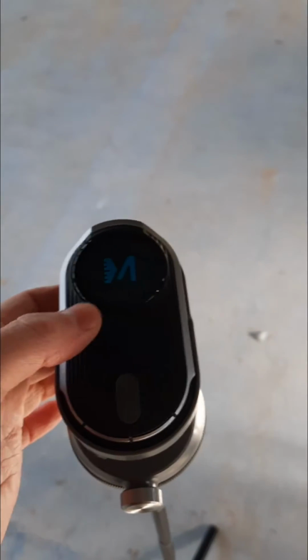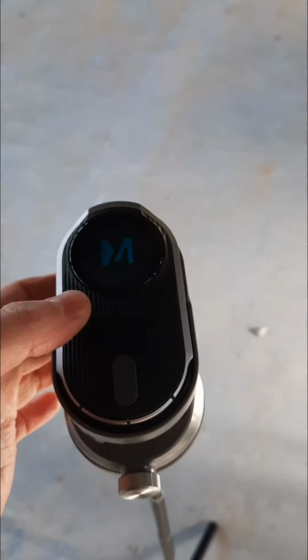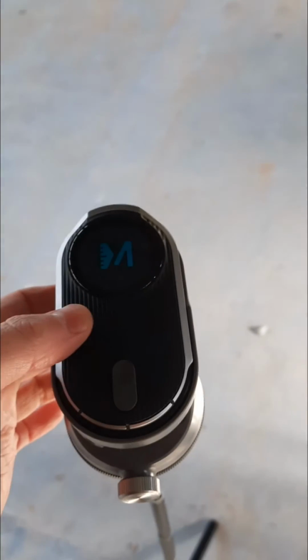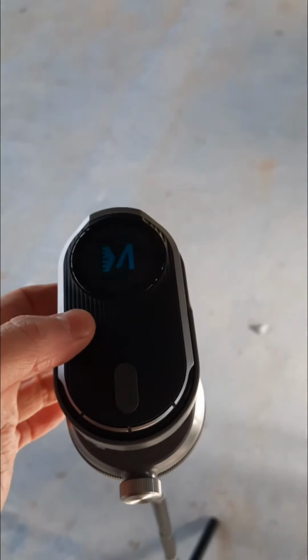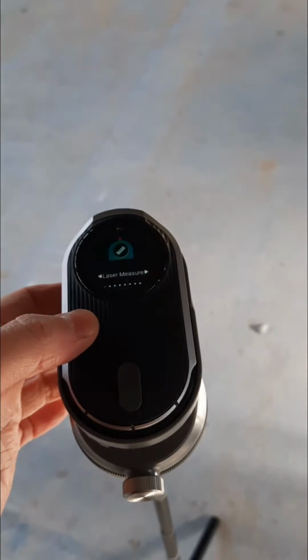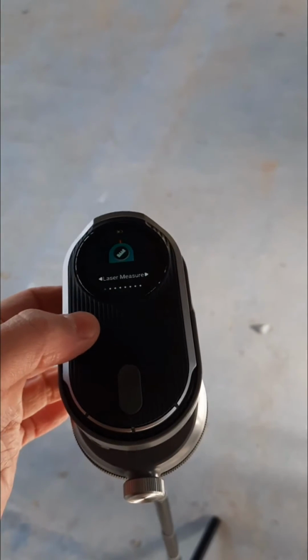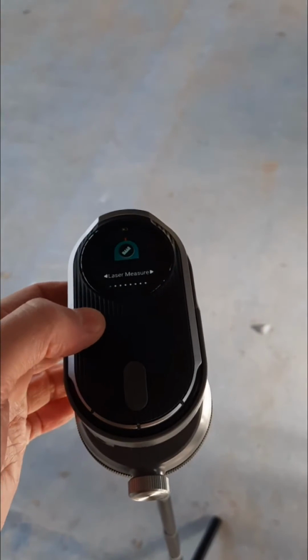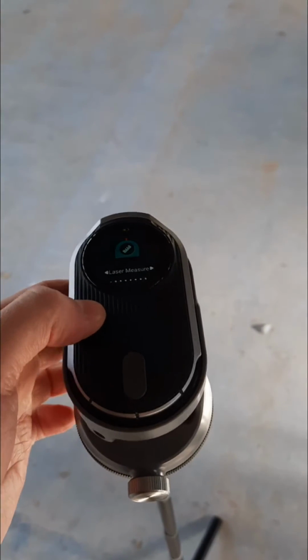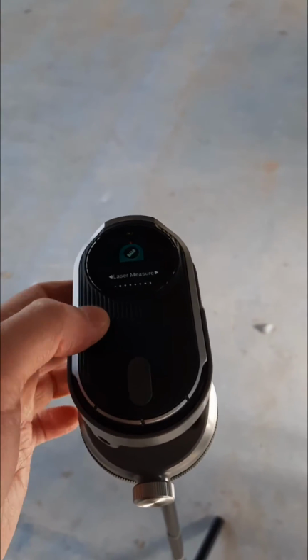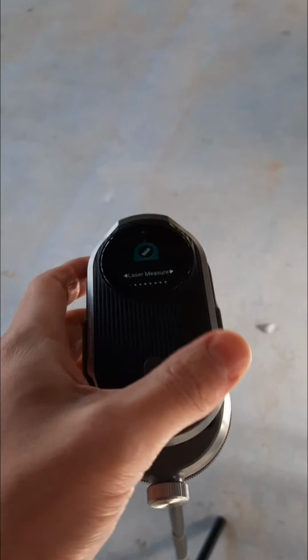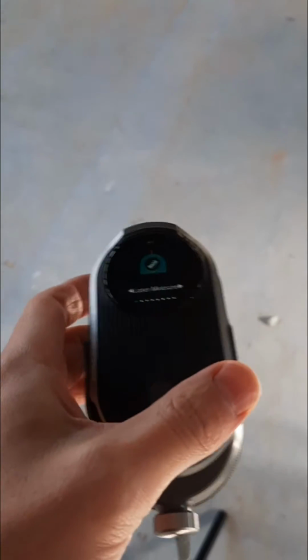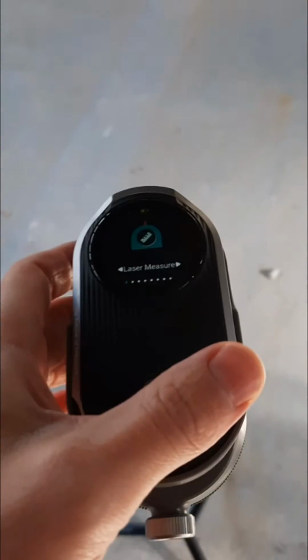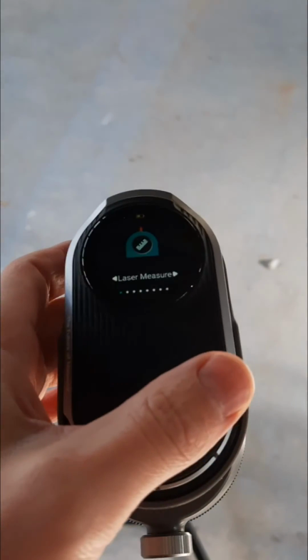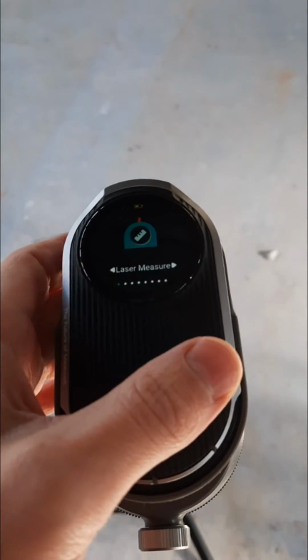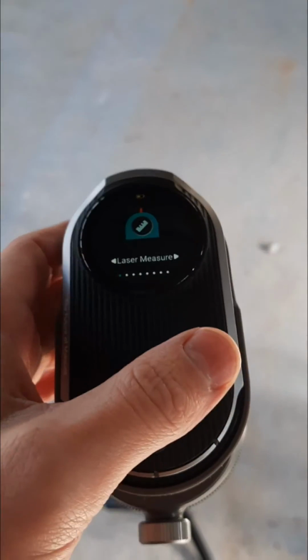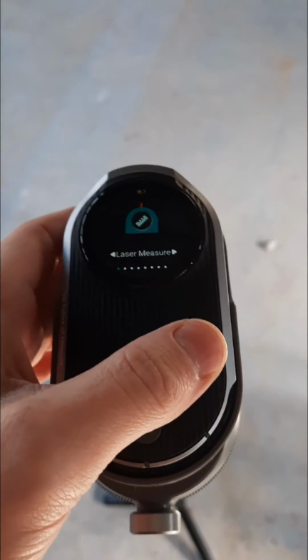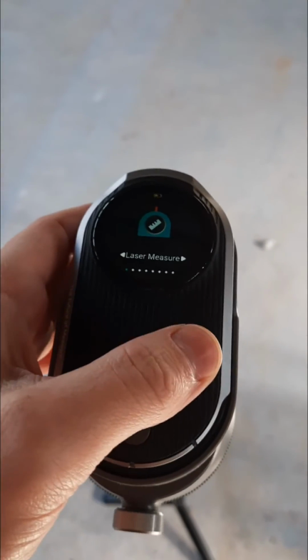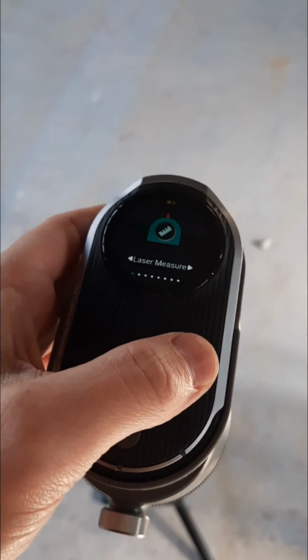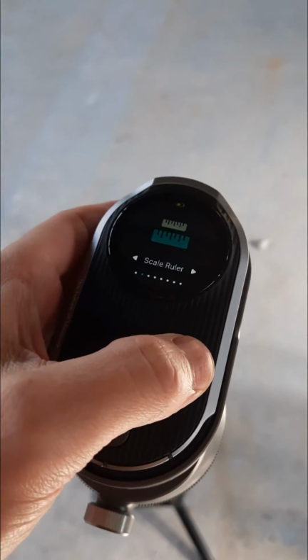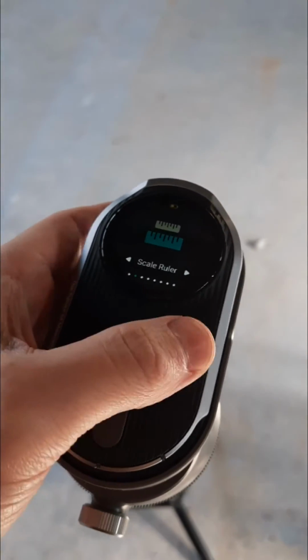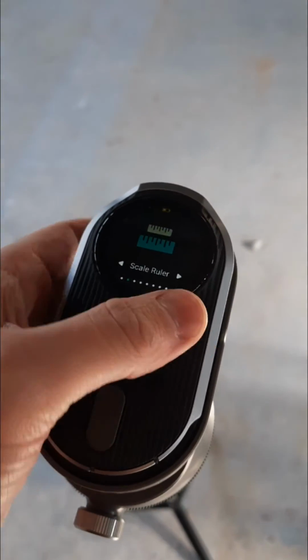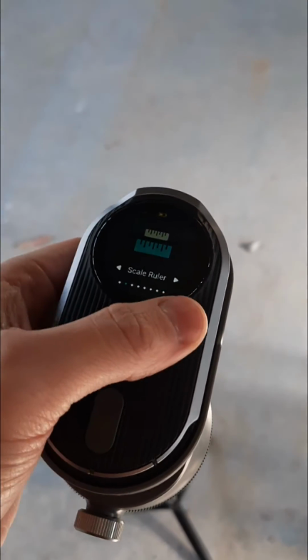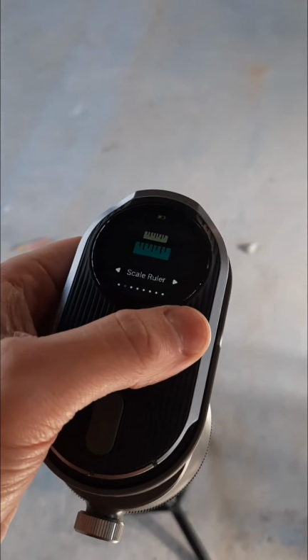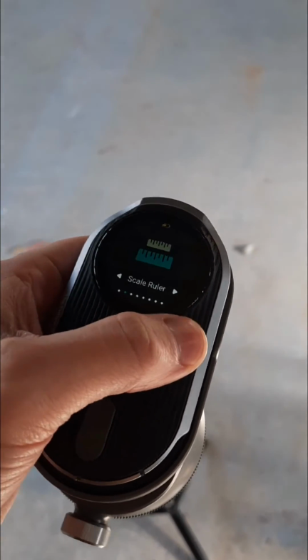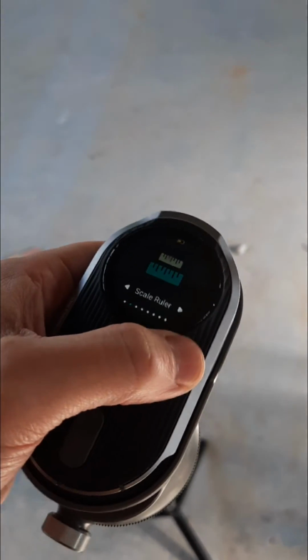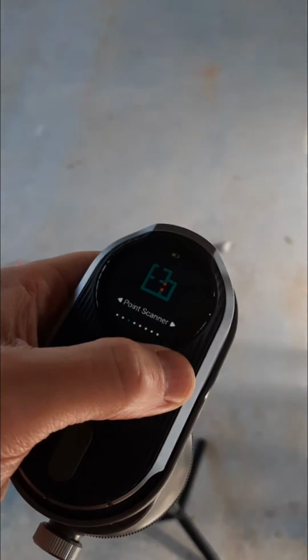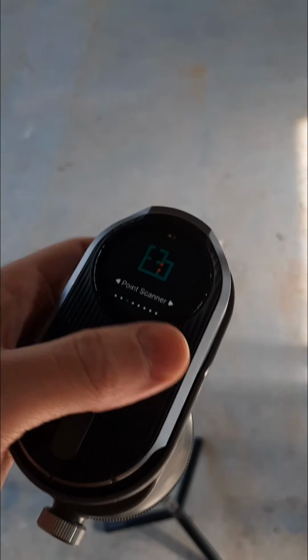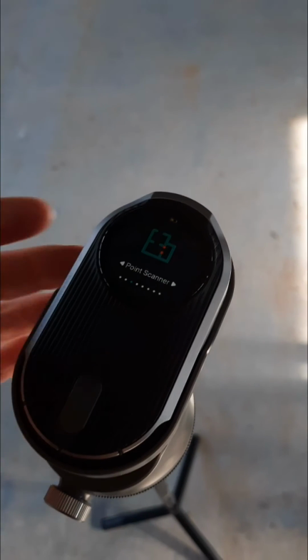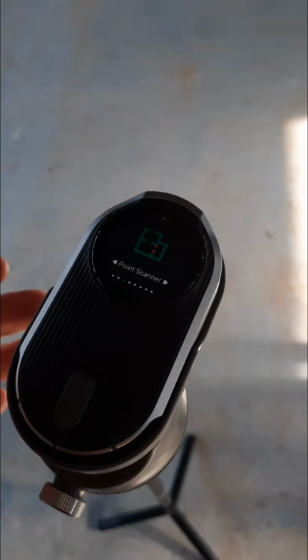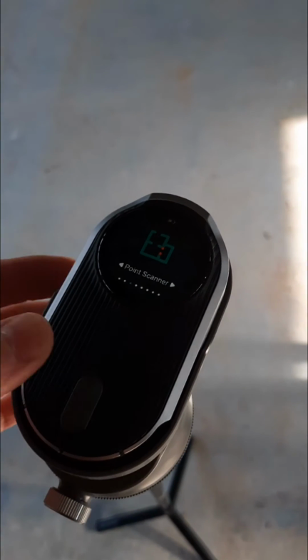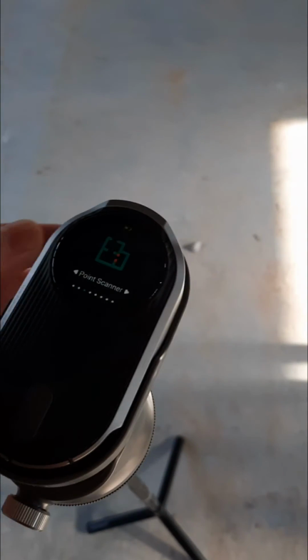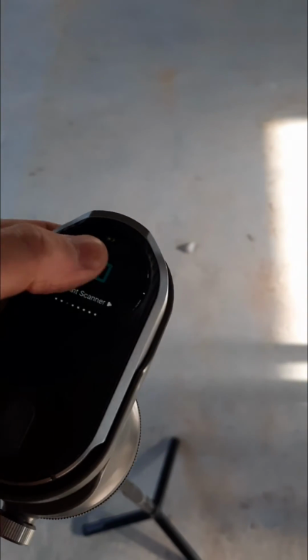Then head over to floor spanning. Laser measure — no, we don't want that. Scale ruler — not that. Point scanner — boom.